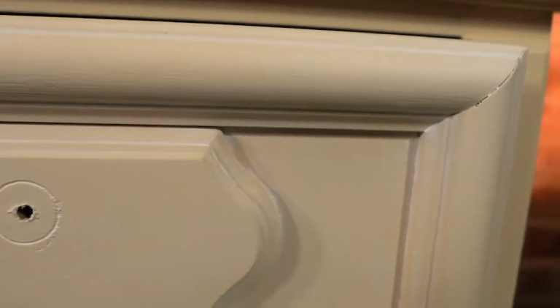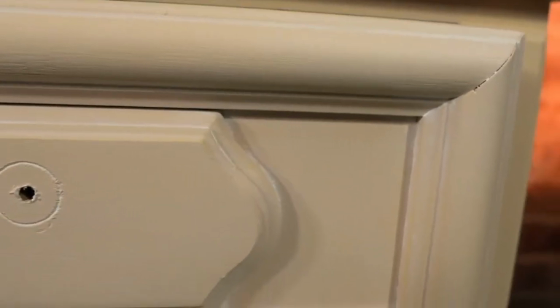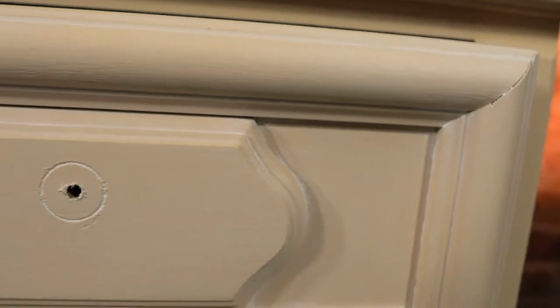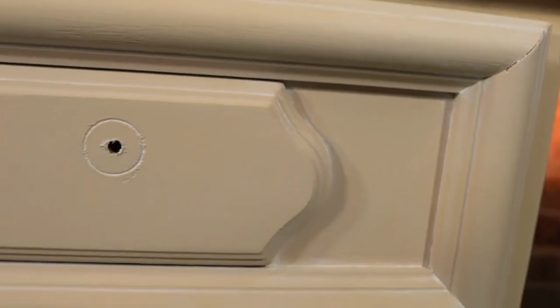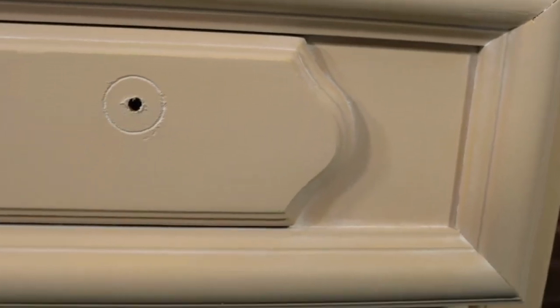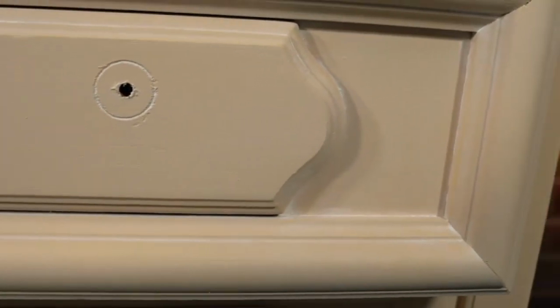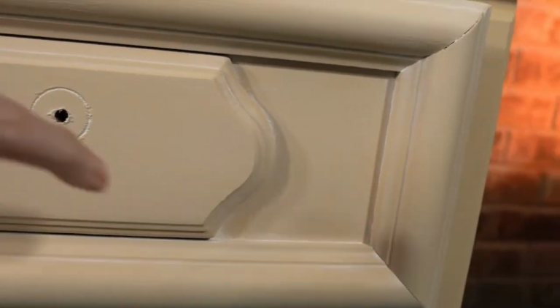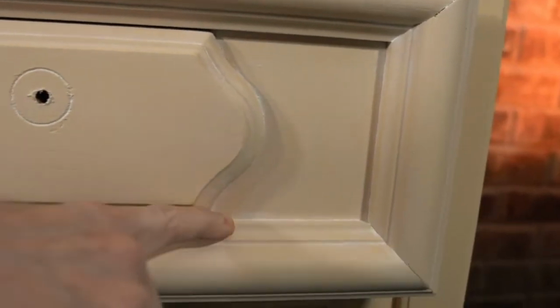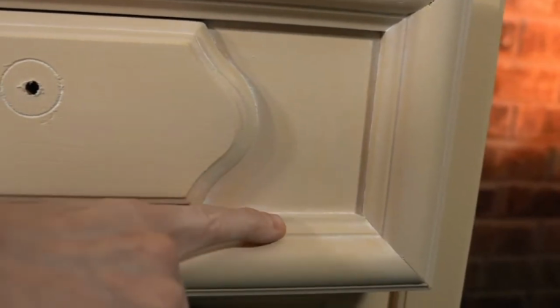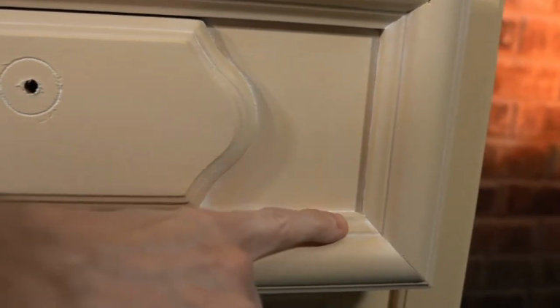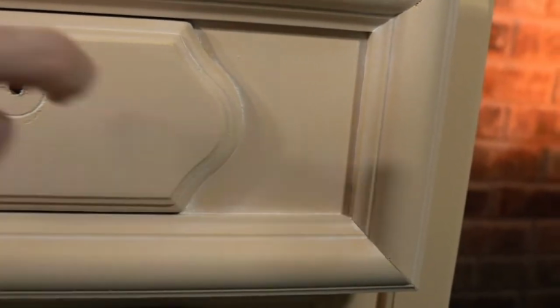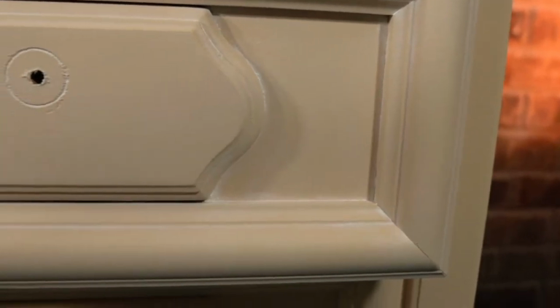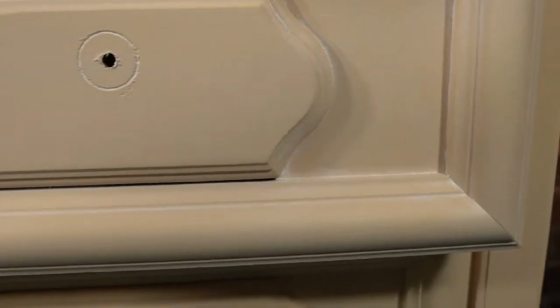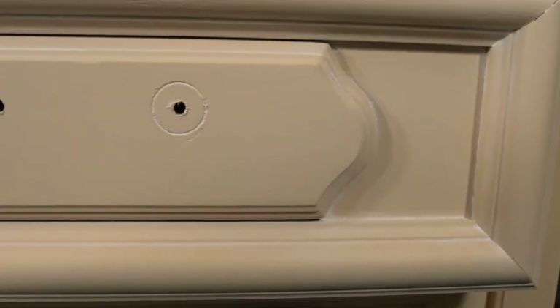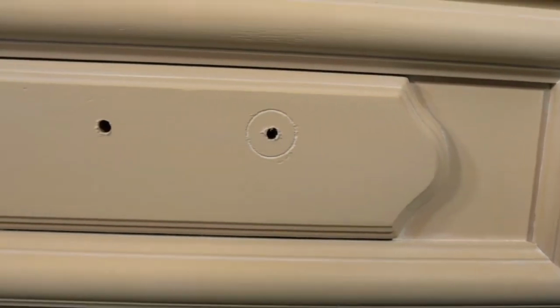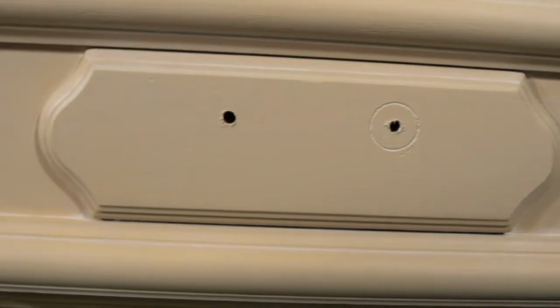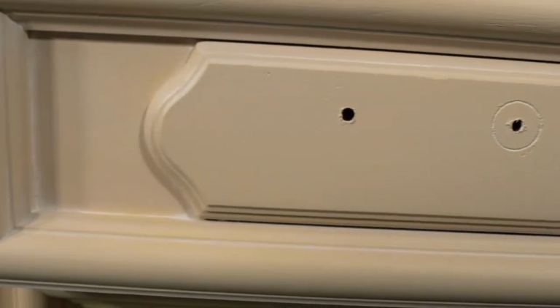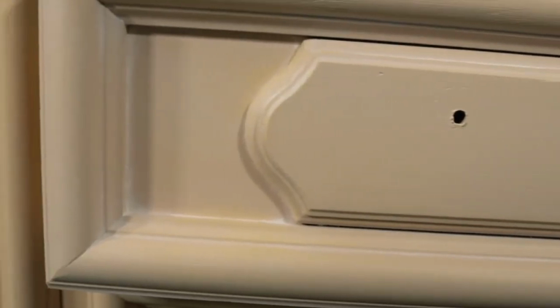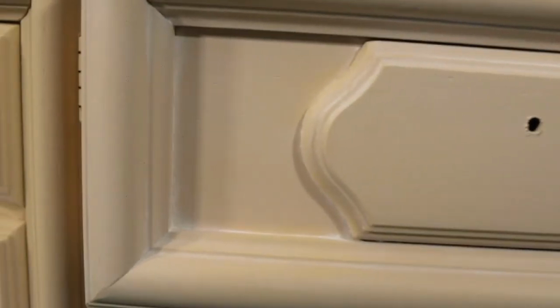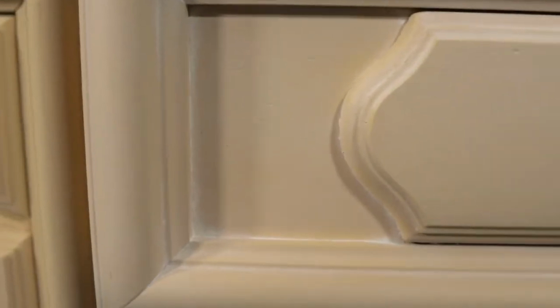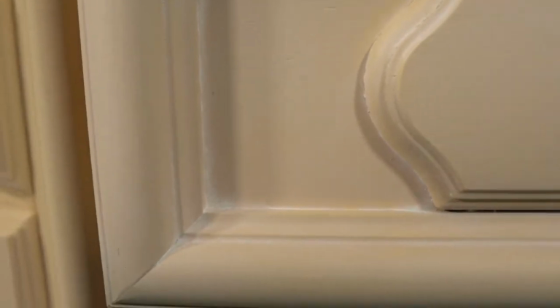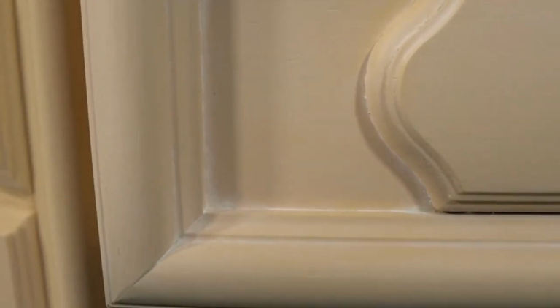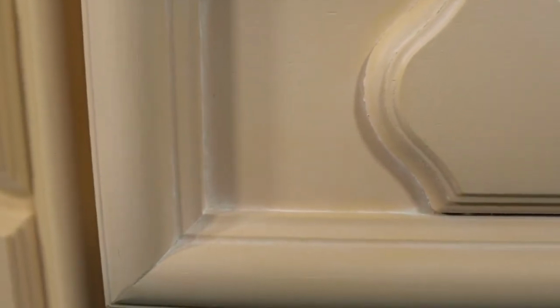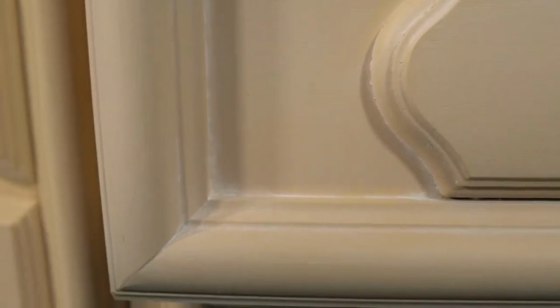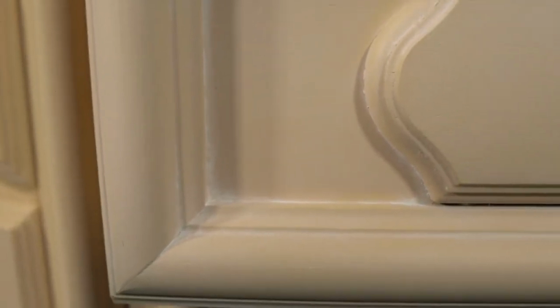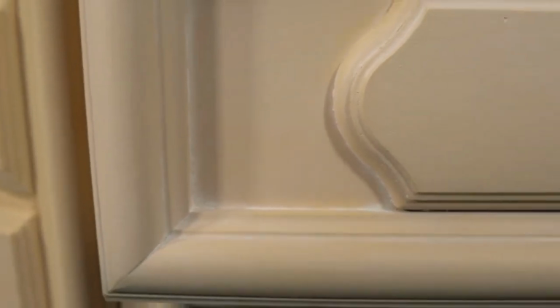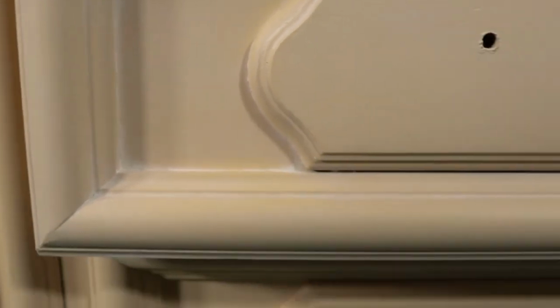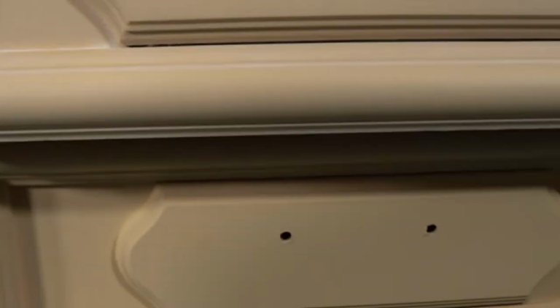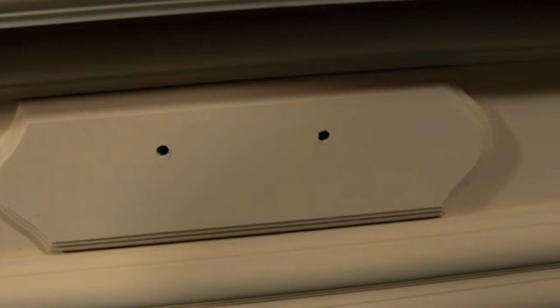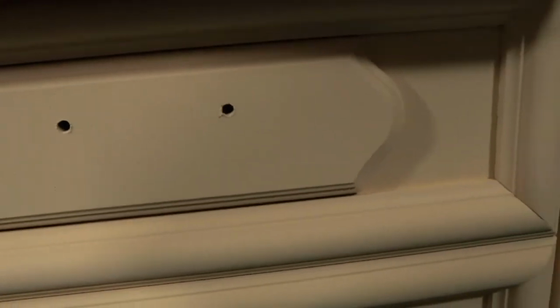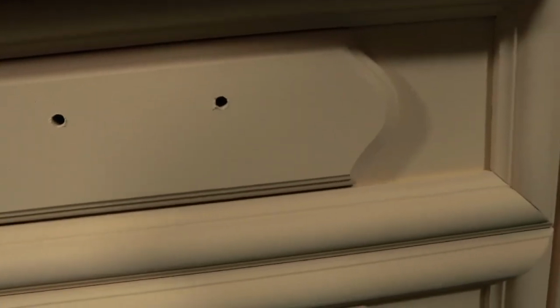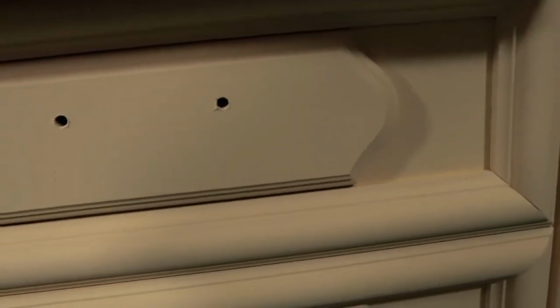I'll show you a little closer so you can see how the white is still in the crevices — I didn't wipe it all off, that's the goal. Down below there is no whitewash yet, so we're going to apply it there.